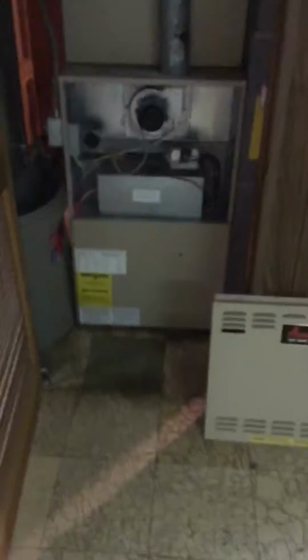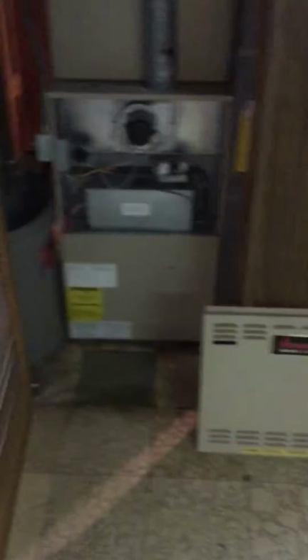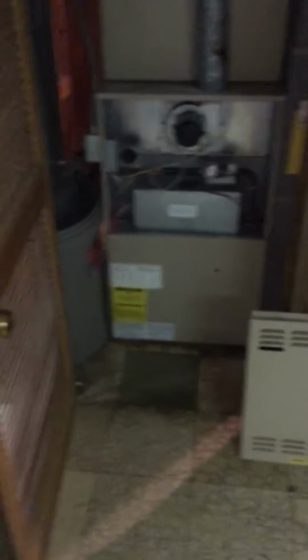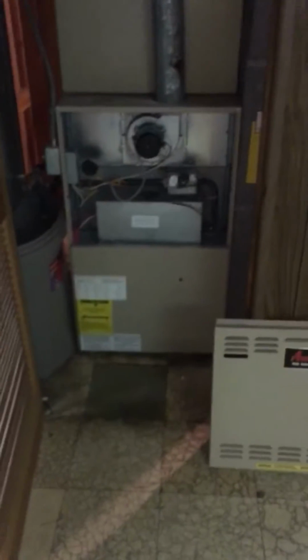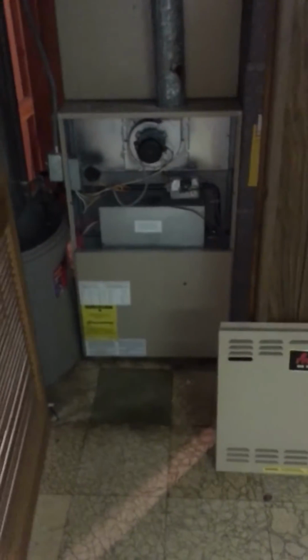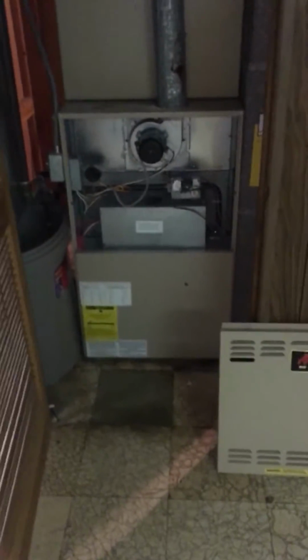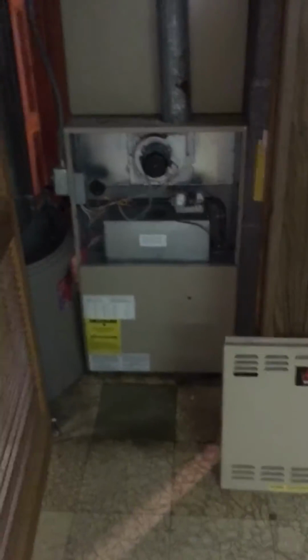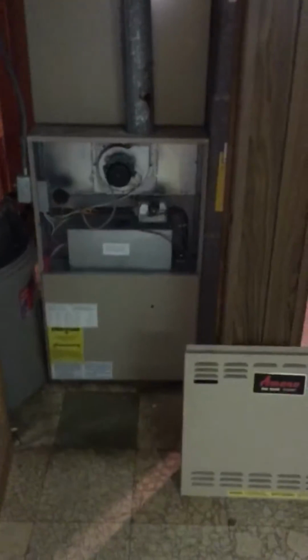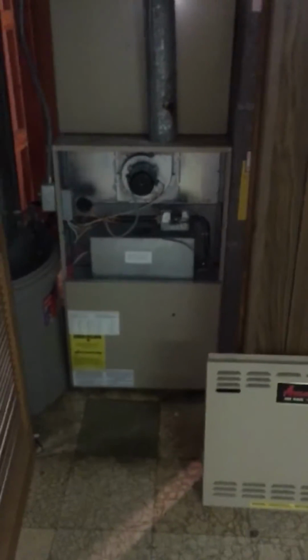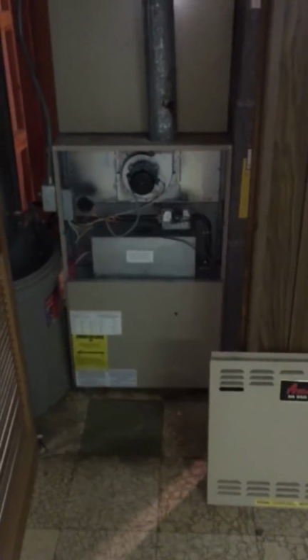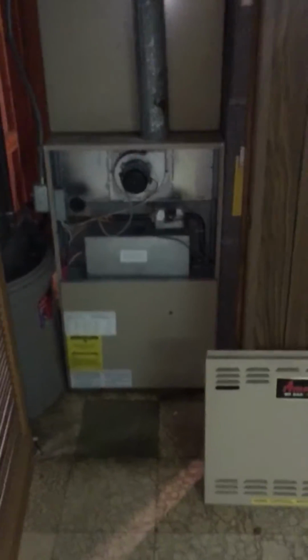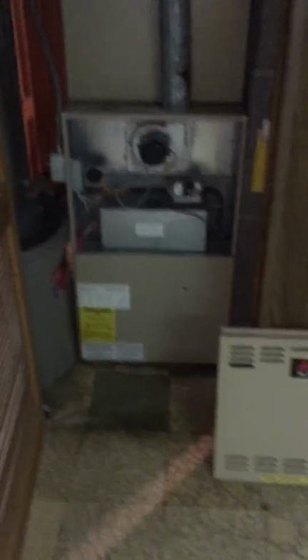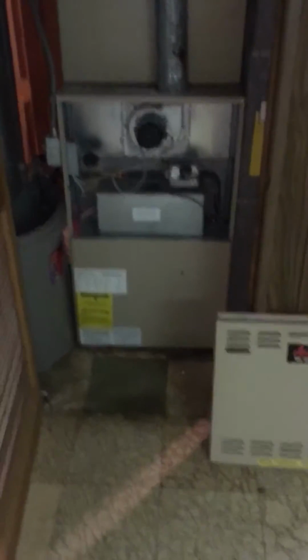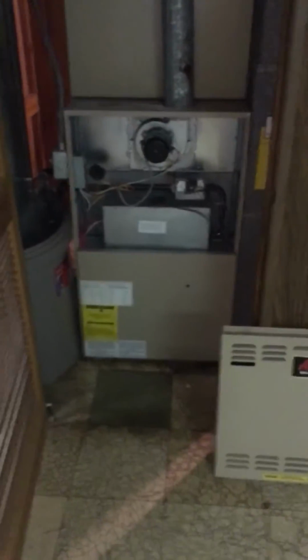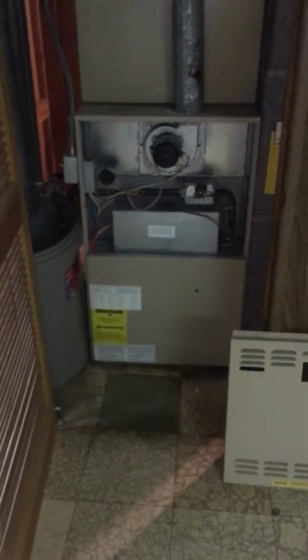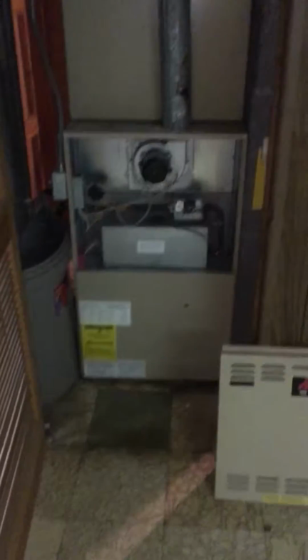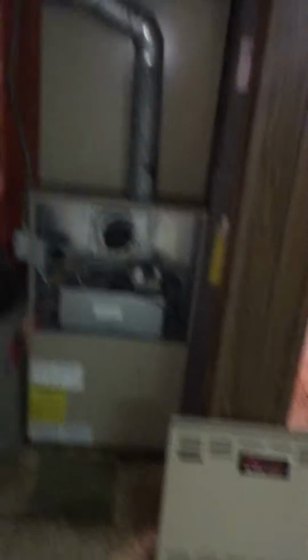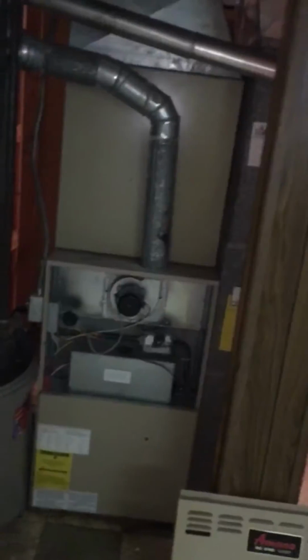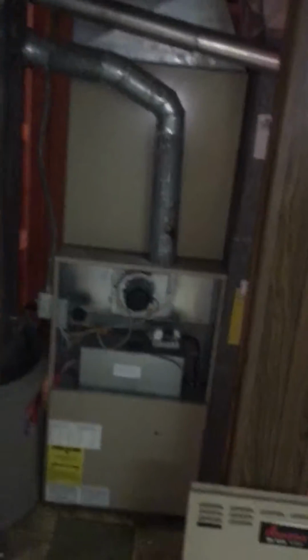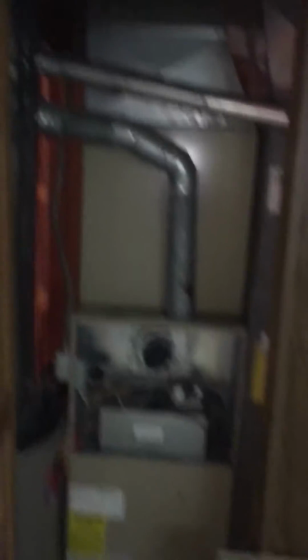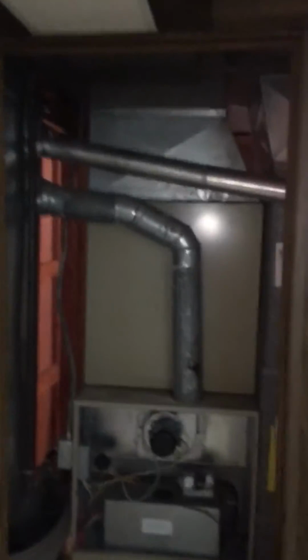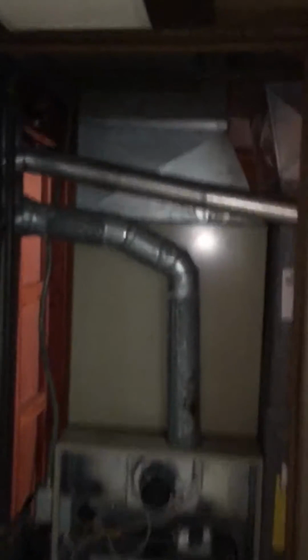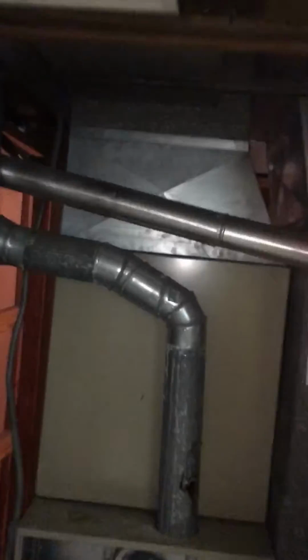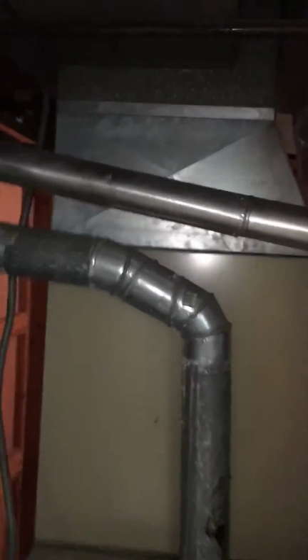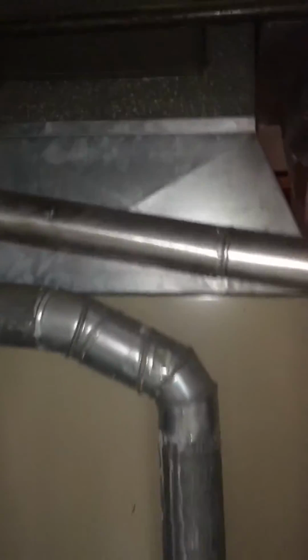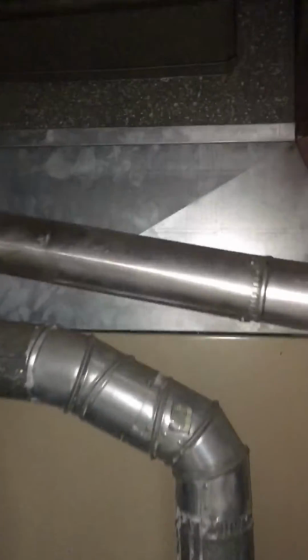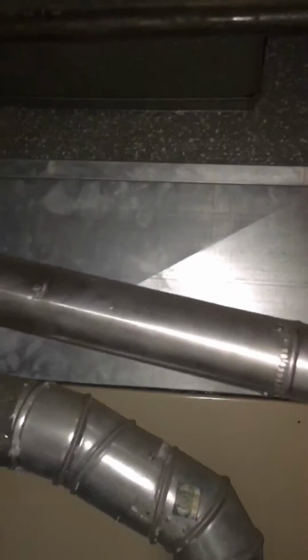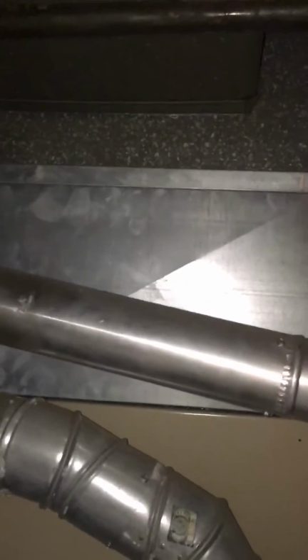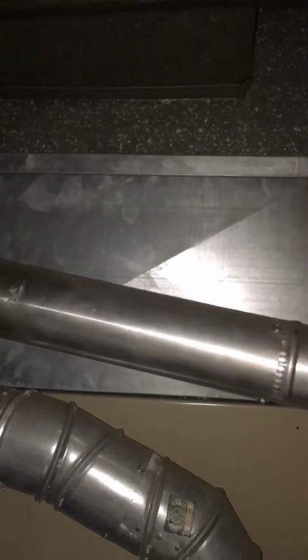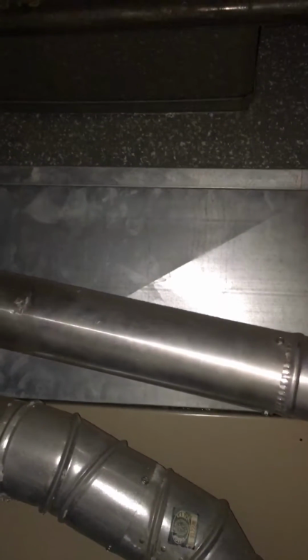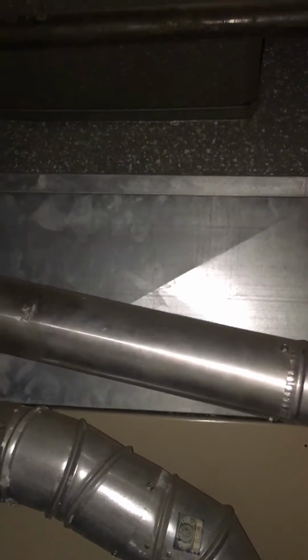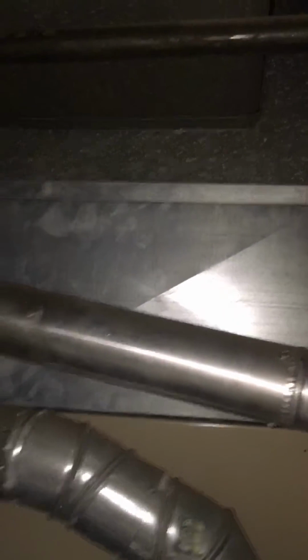Alright you guys, I'm at Denzel's house. We're looking at a 115,000 BTU furnace. It's 24 and a half inches wide, 4-ton coil, with a slip and drive right here at the supply plenum.